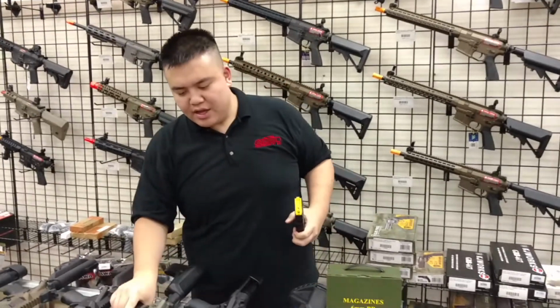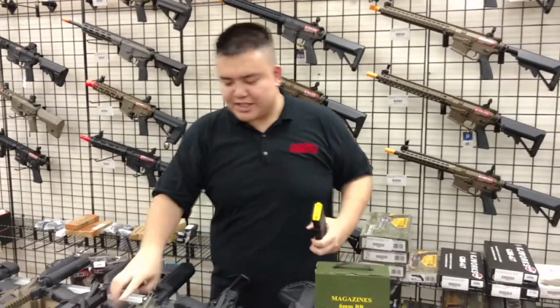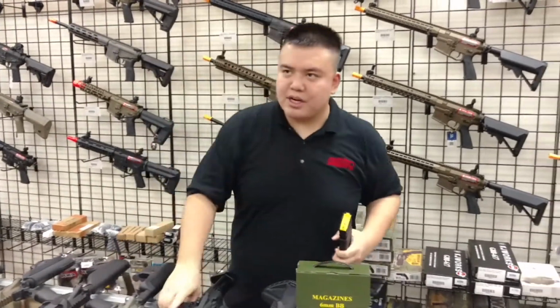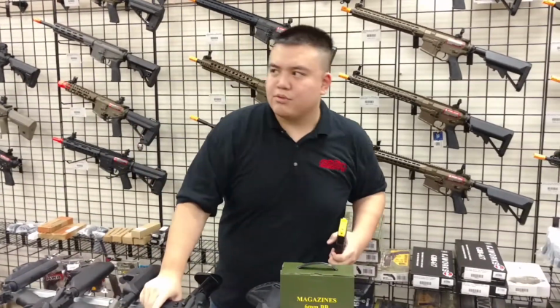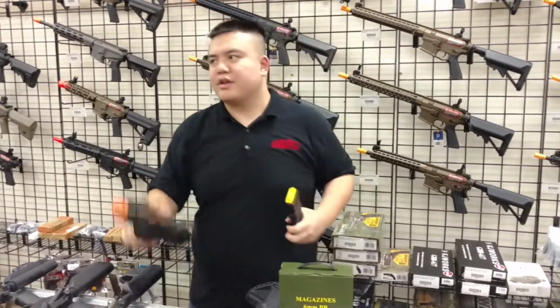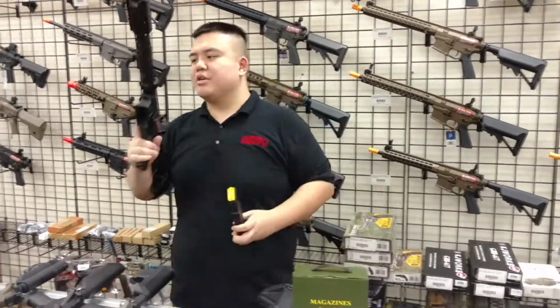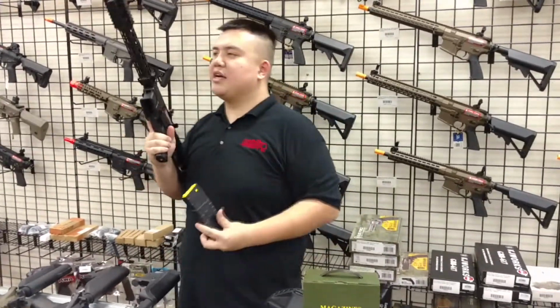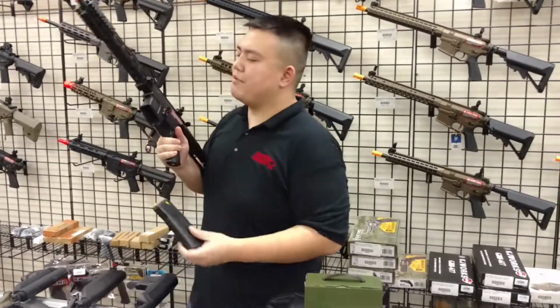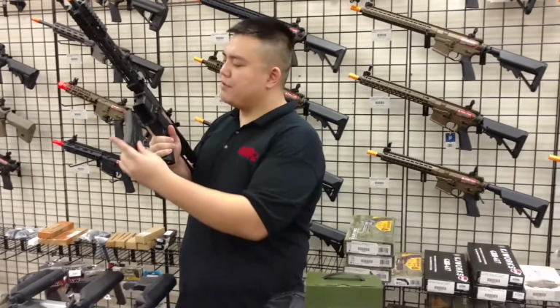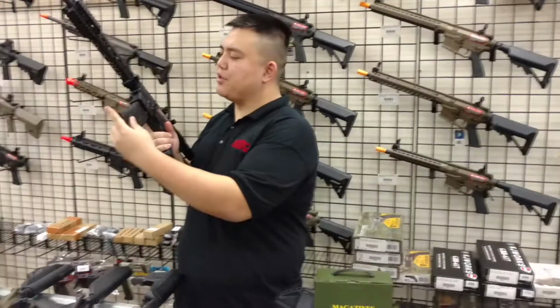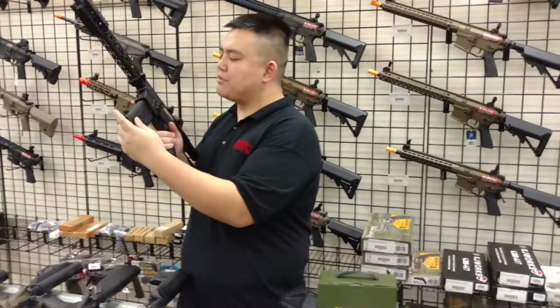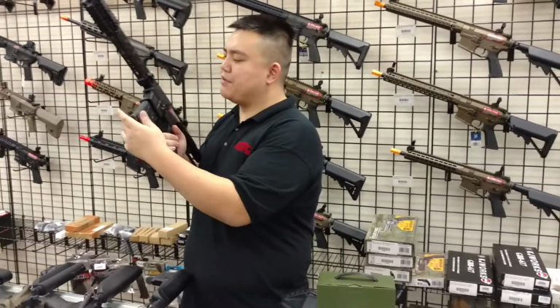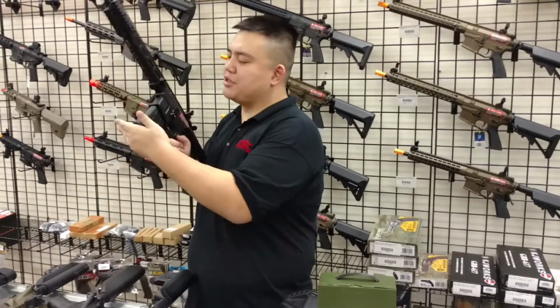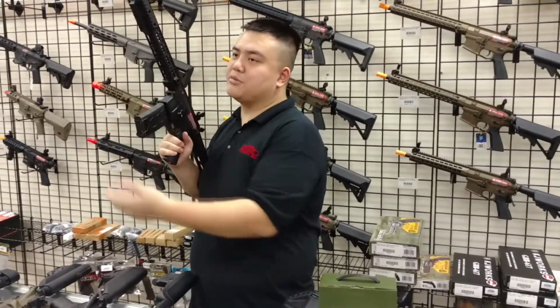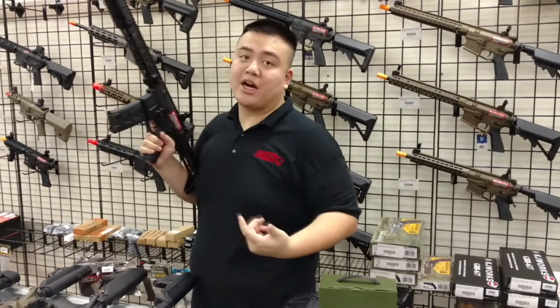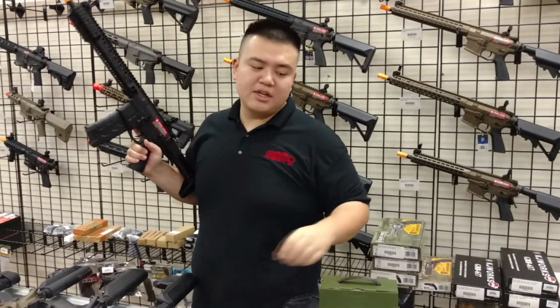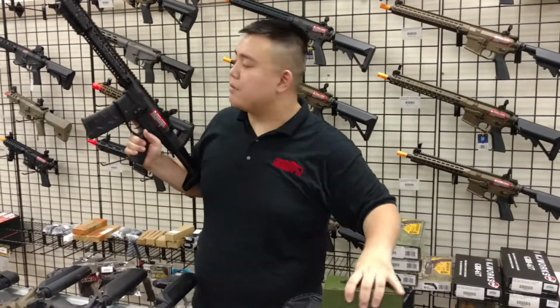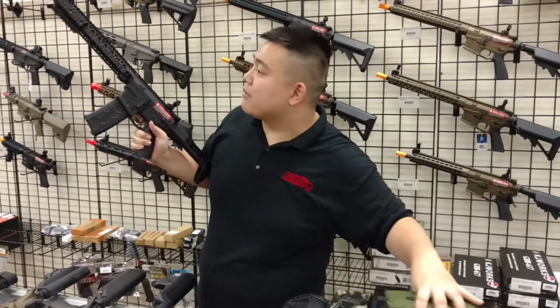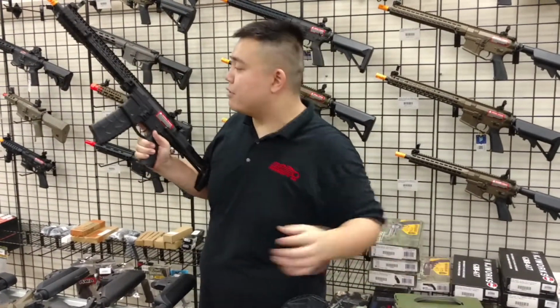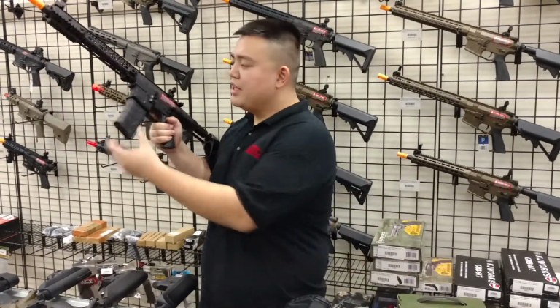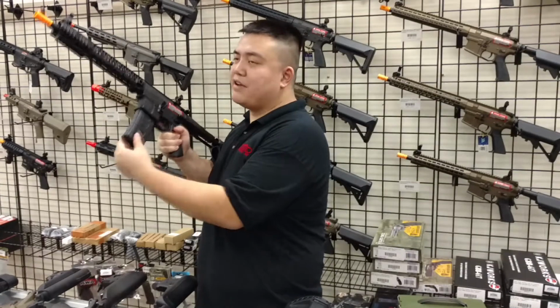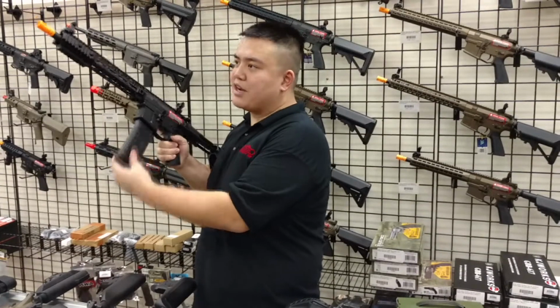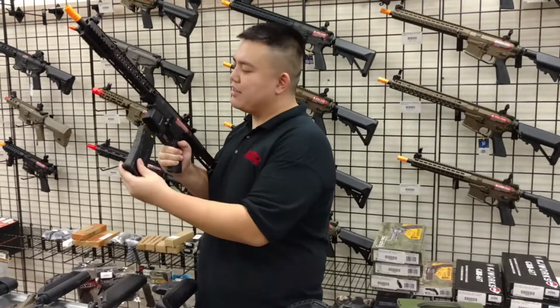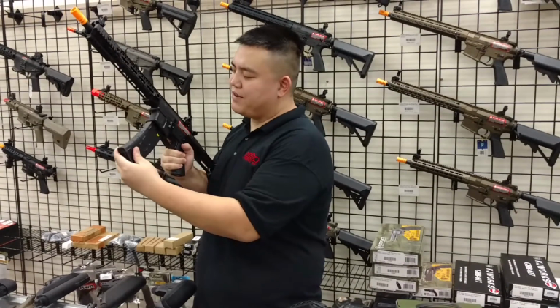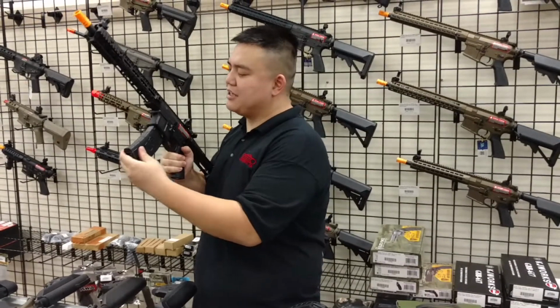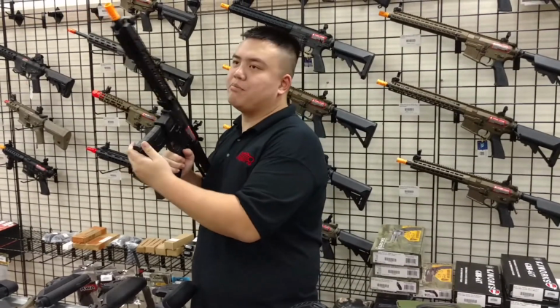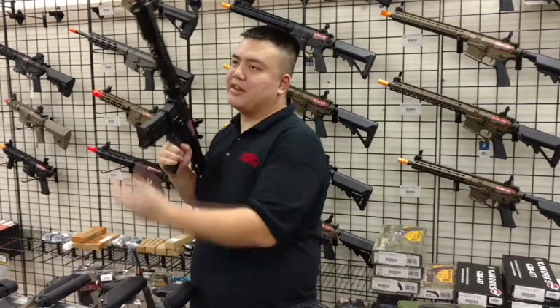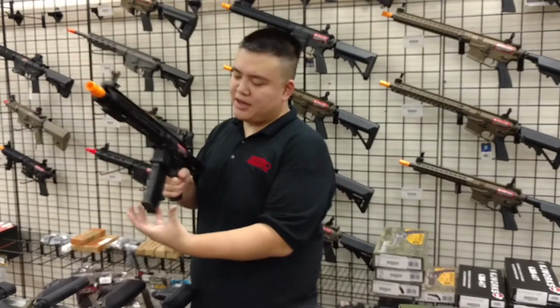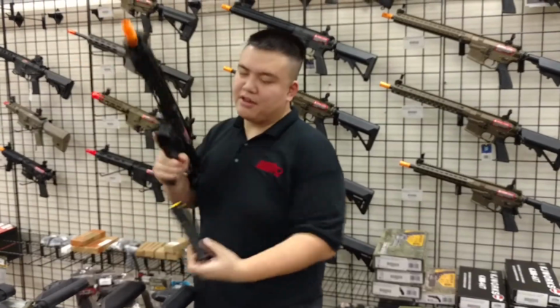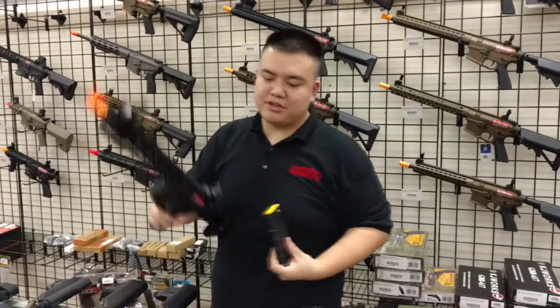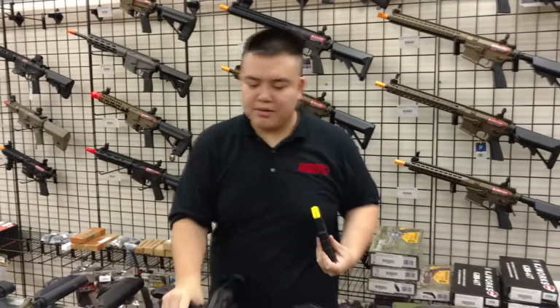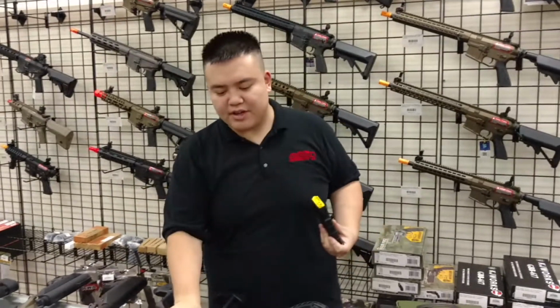The Classic Army Nemesis is one of Classic Army's highest performing rifles and one of the top tier rifles in terms of out-of-the-box performance. They fit very easily — actually almost amazingly — and they fit and drop out just fine.